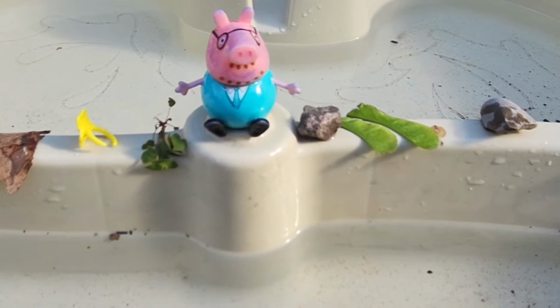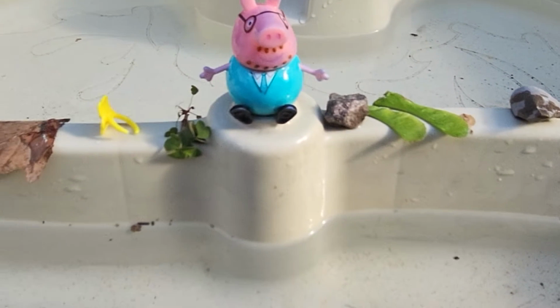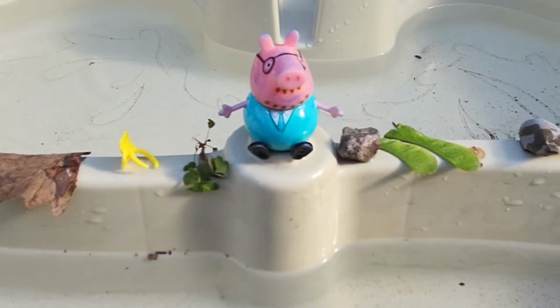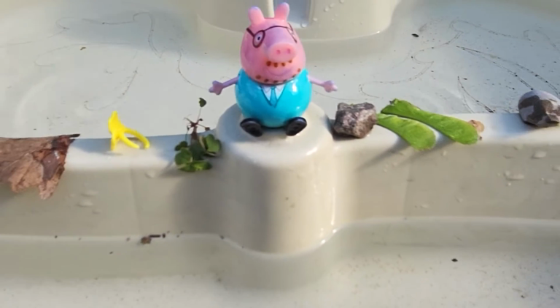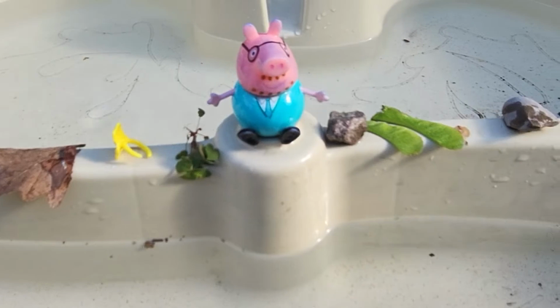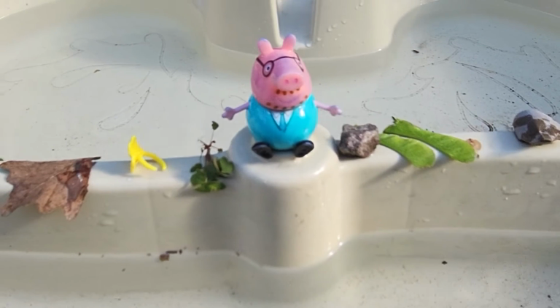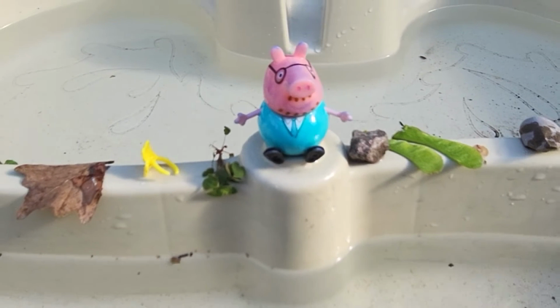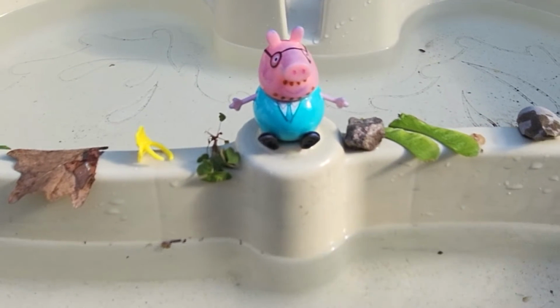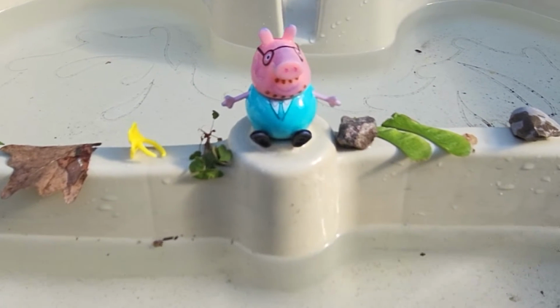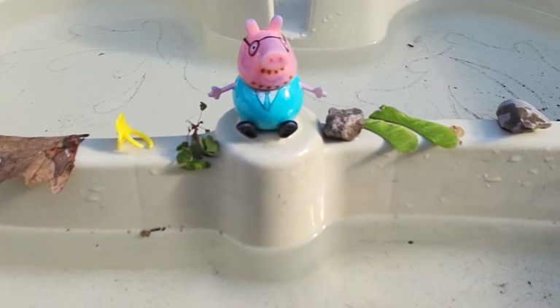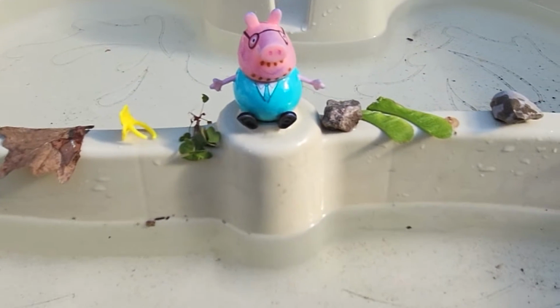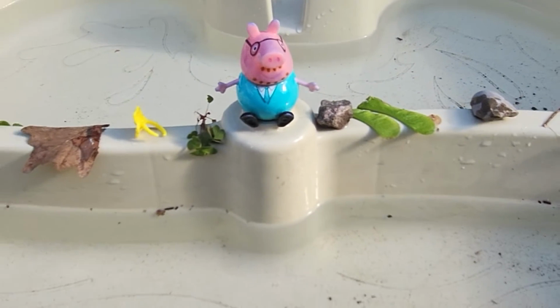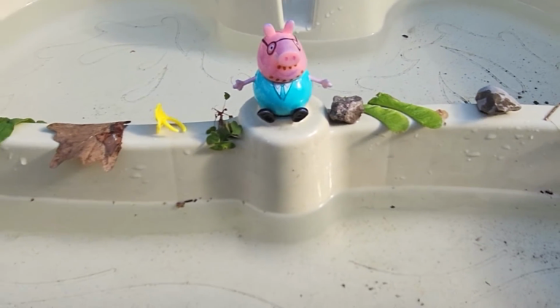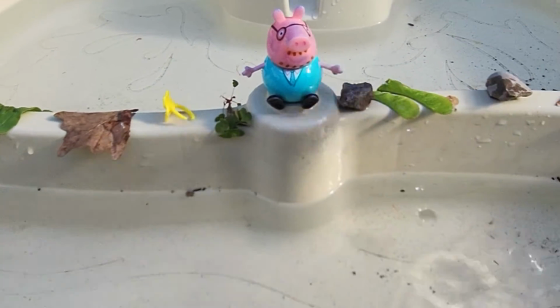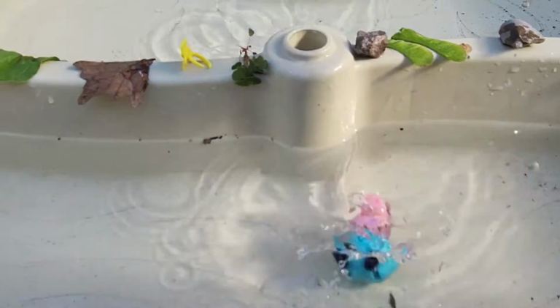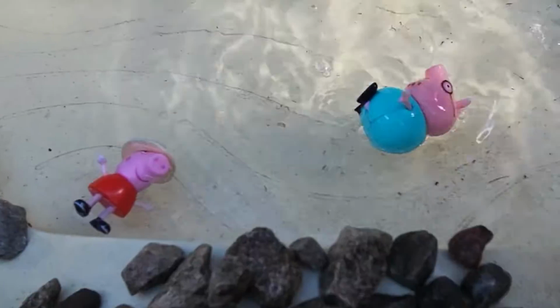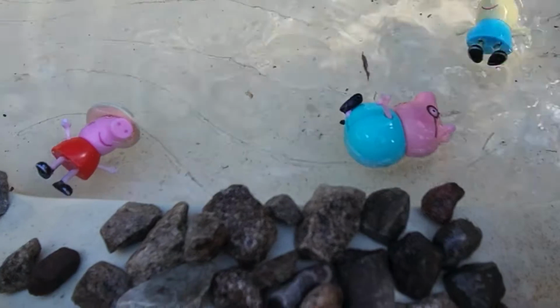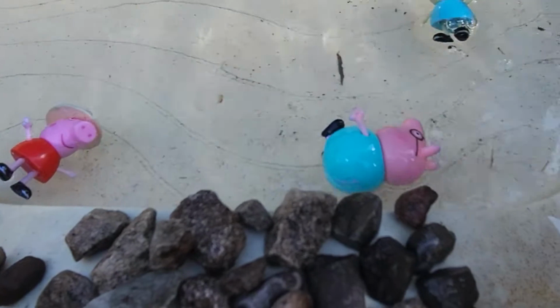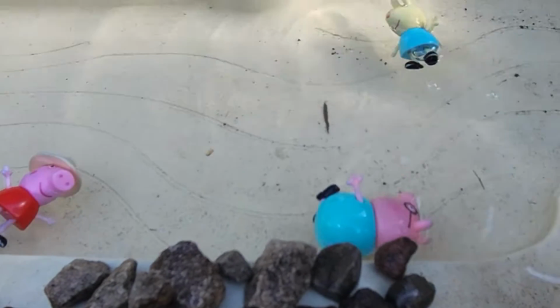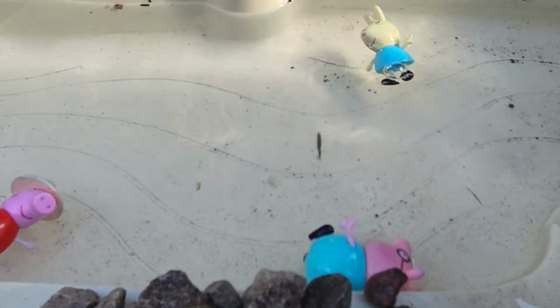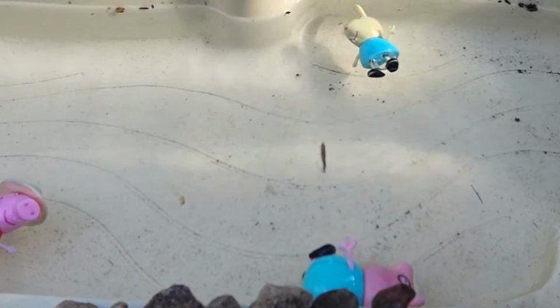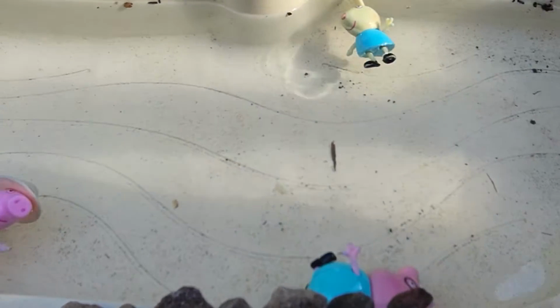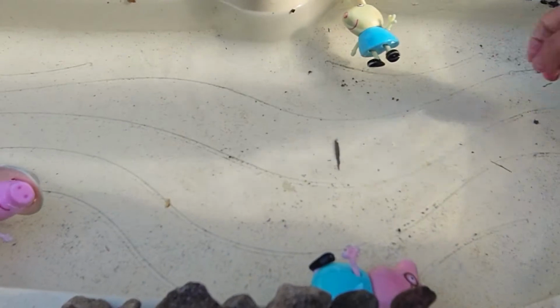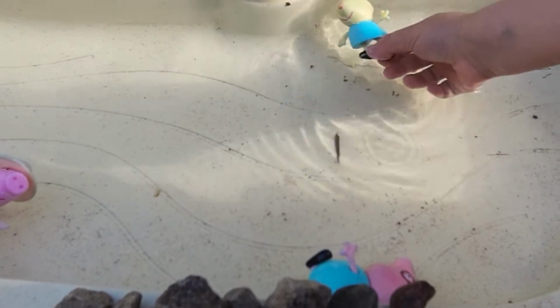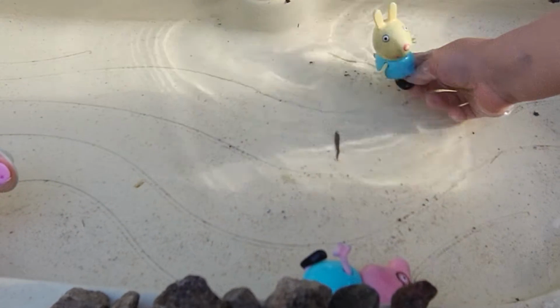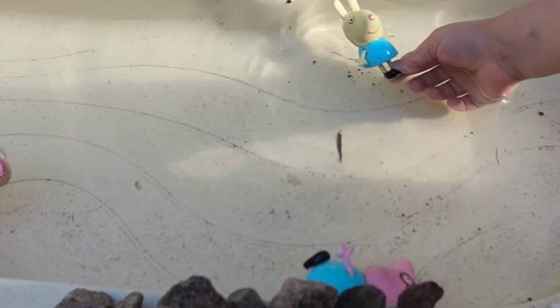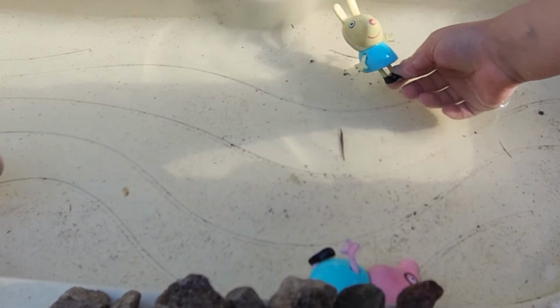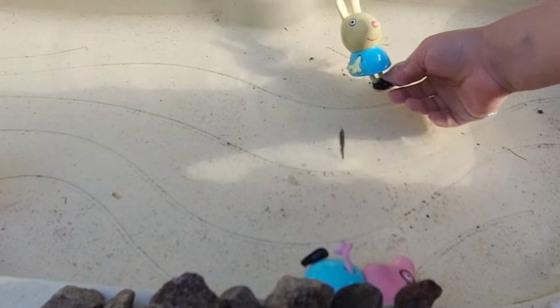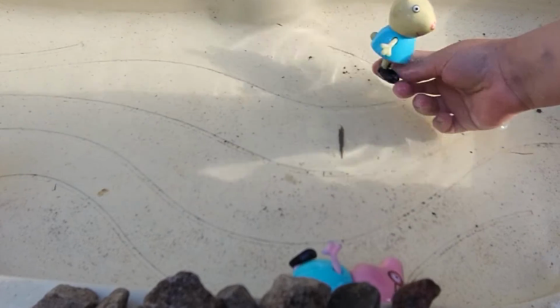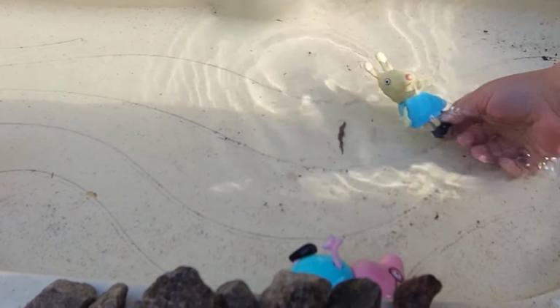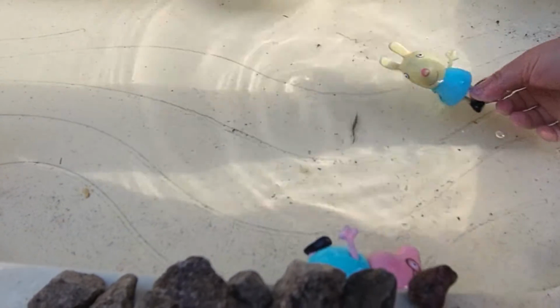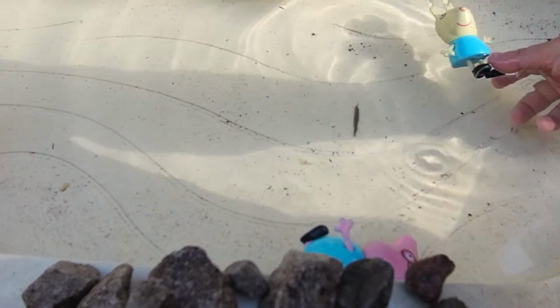Oh, here I am. It's a lovely day for a swim, isn't it? Whoa, Rebecca, was that you? Yeah, we're playing a lot in here already.